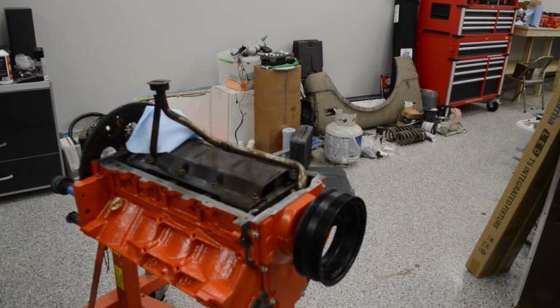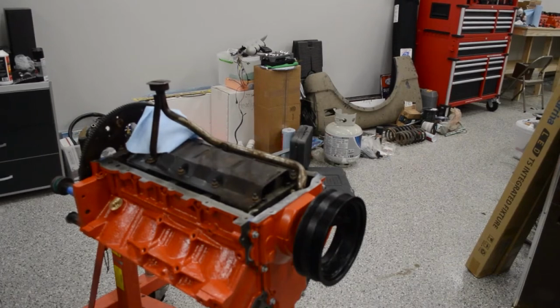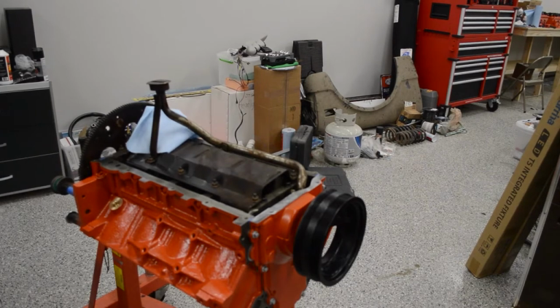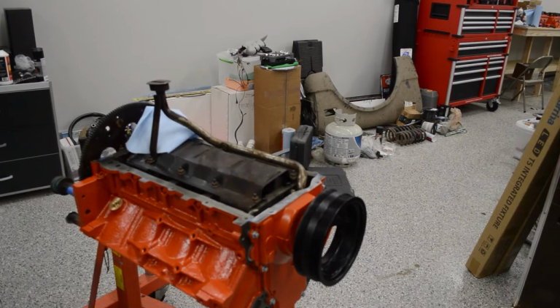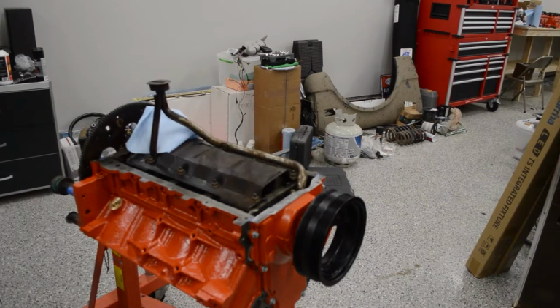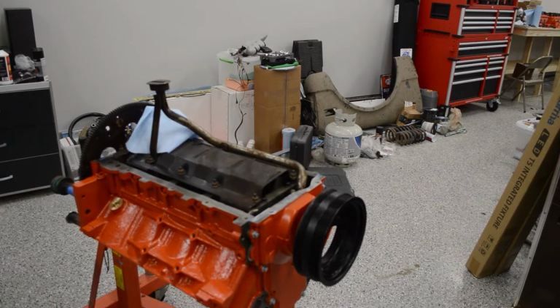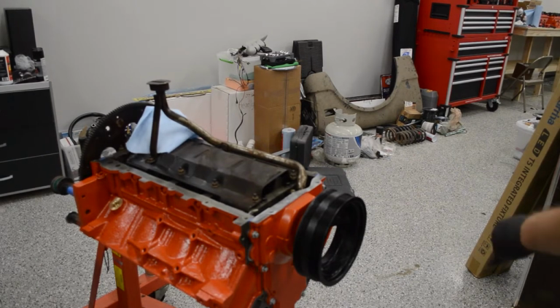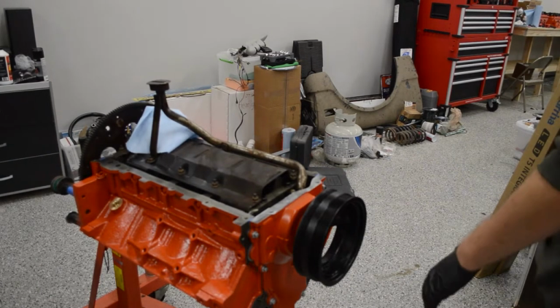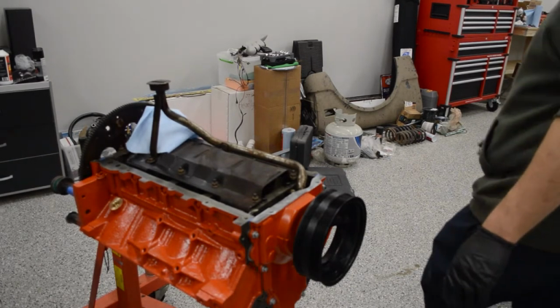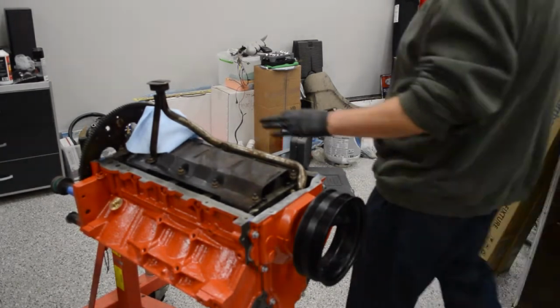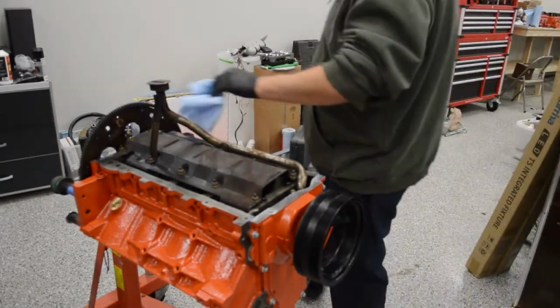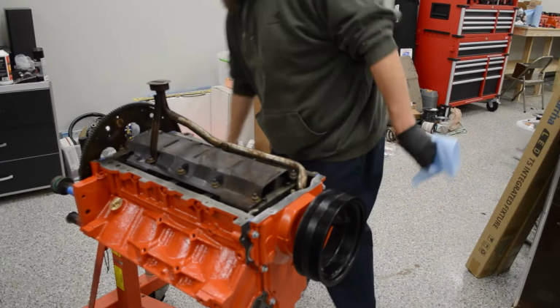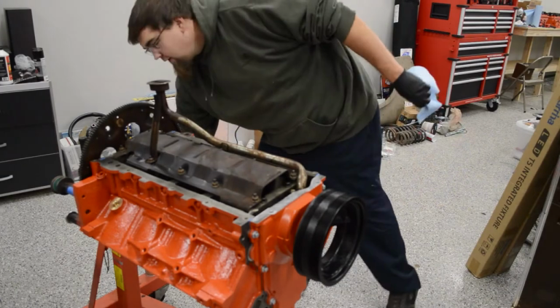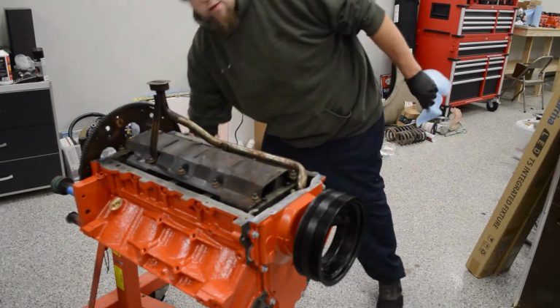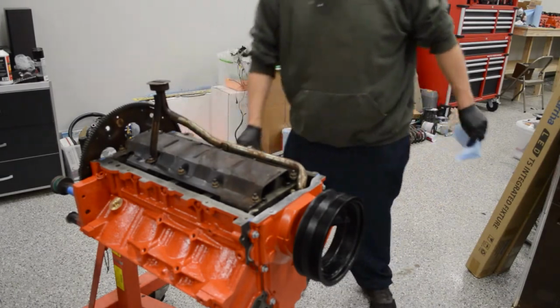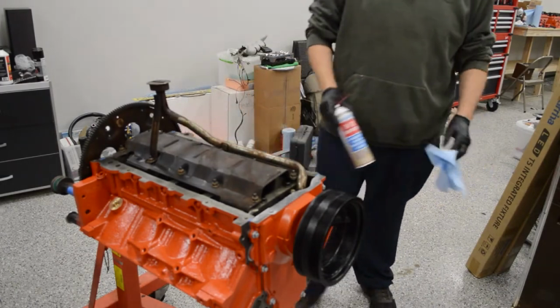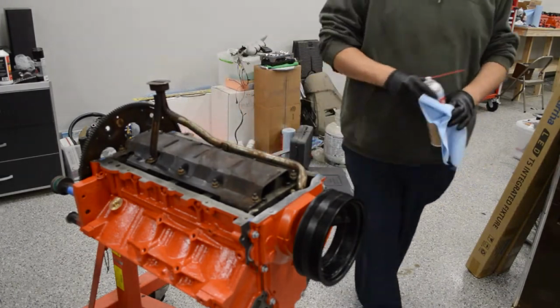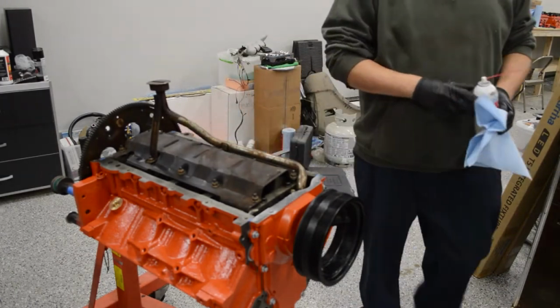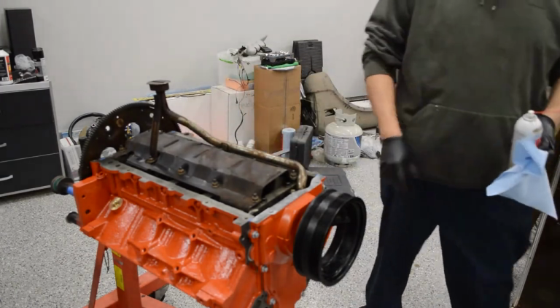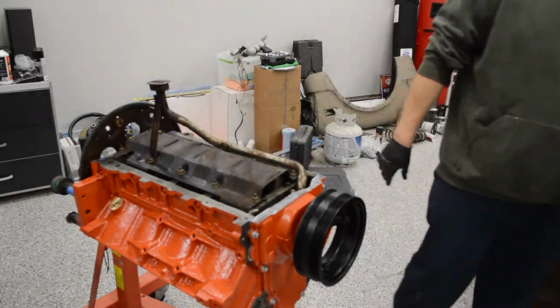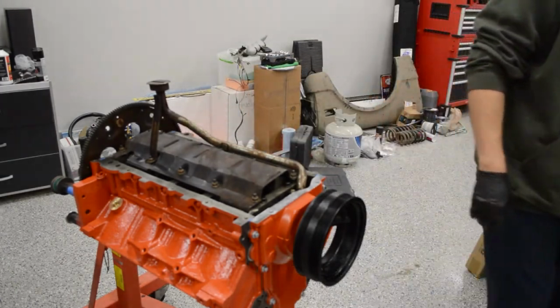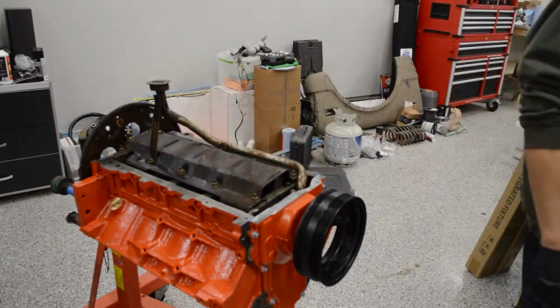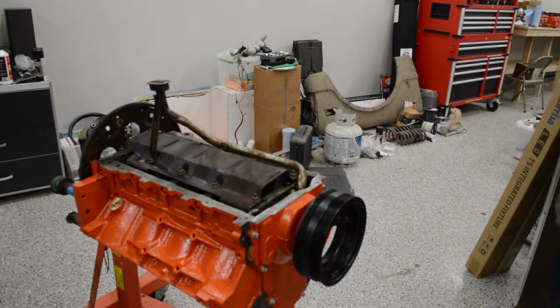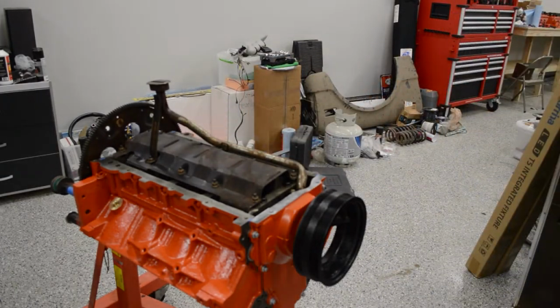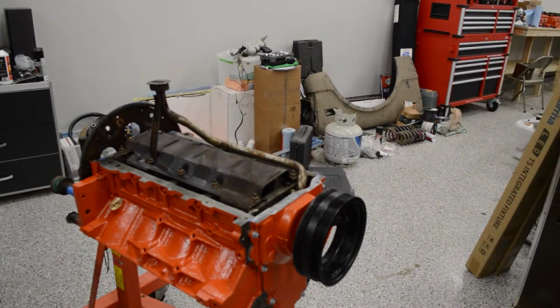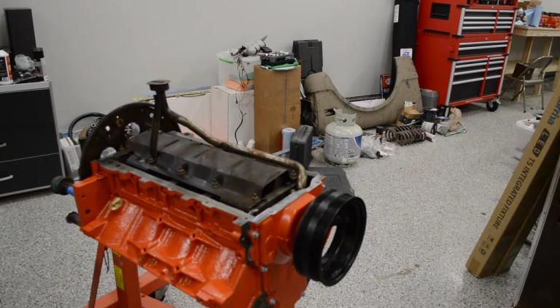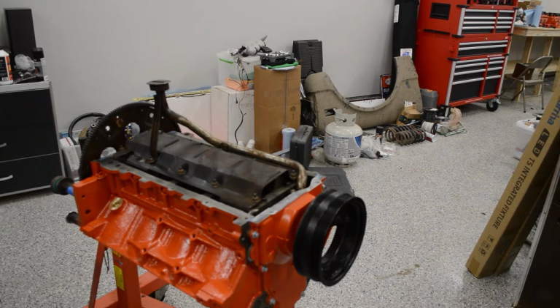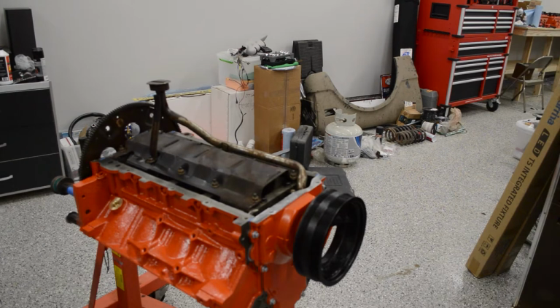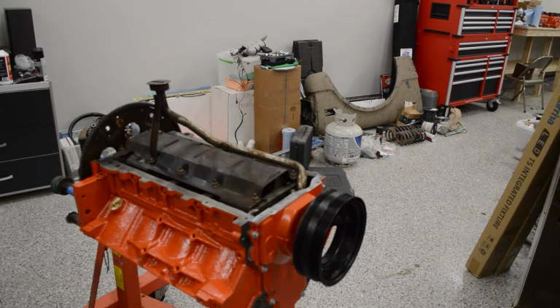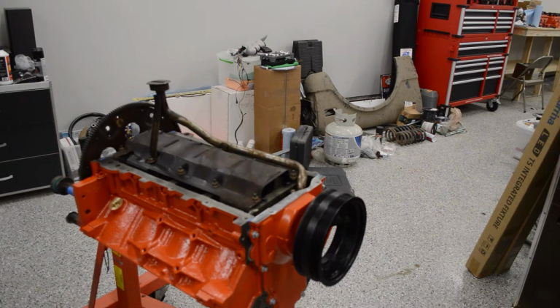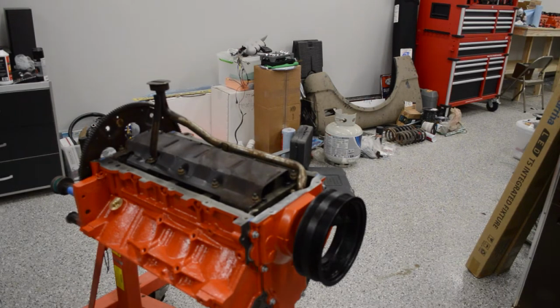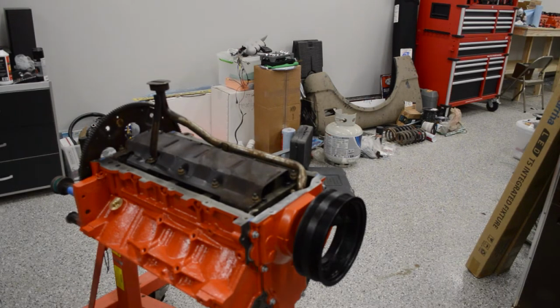Hey there, welcome back to PowerShell Garage. Today we're working on installing the oil pan and heads on the 6-liter LQ4 LS engine that'll be going into Alex's 1972 Chevy C10 pickup. Enjoy!